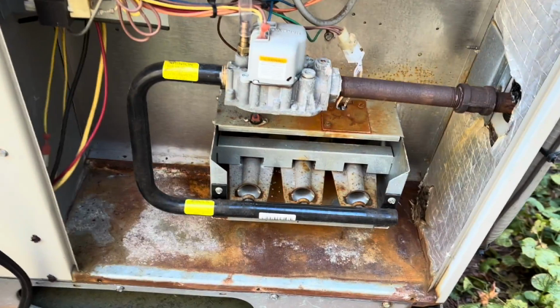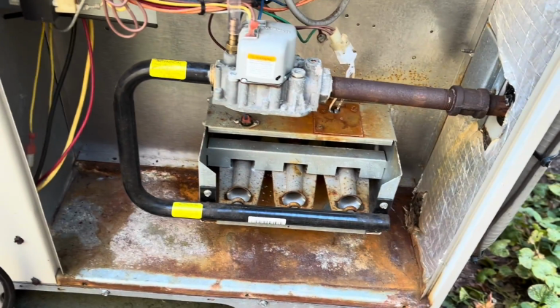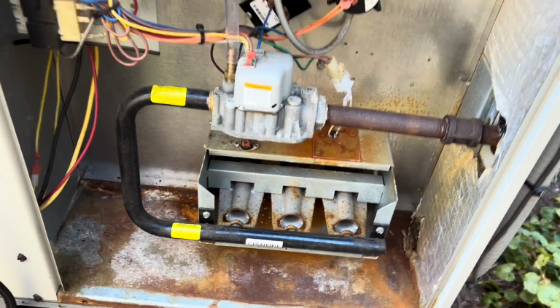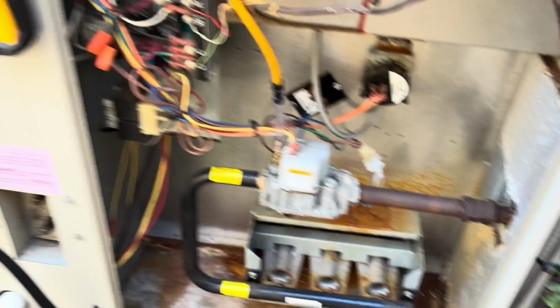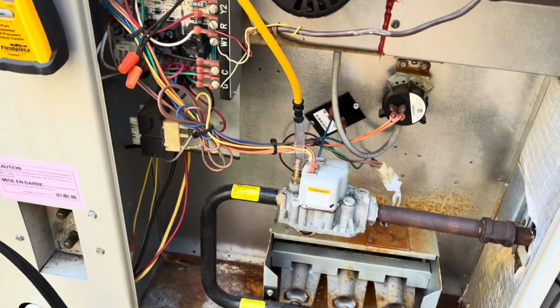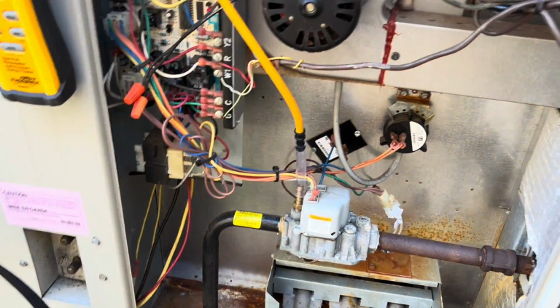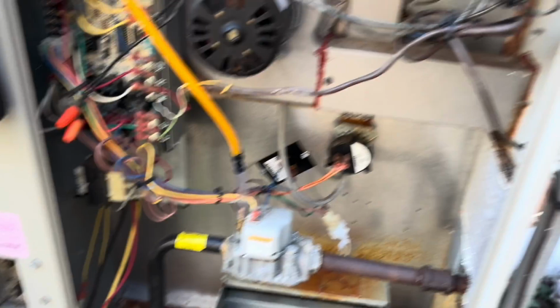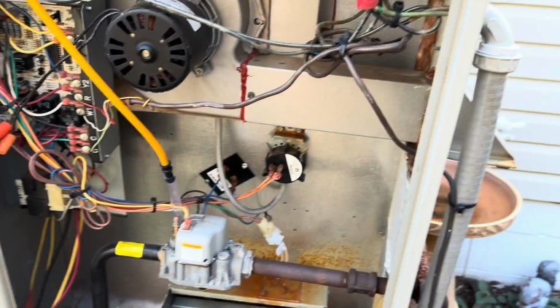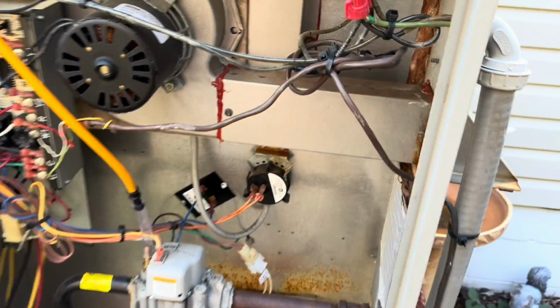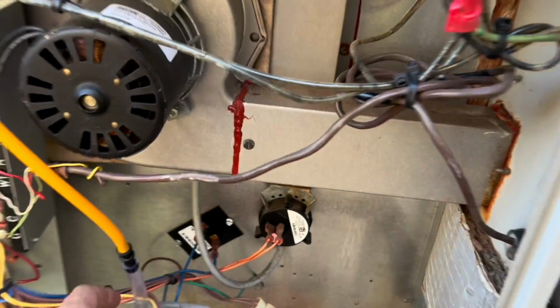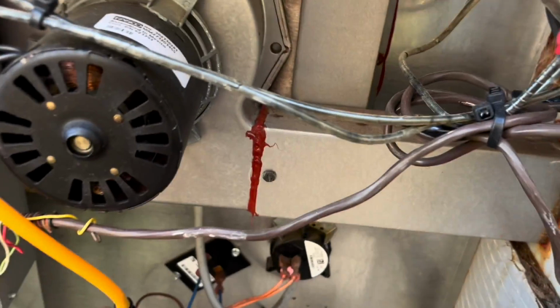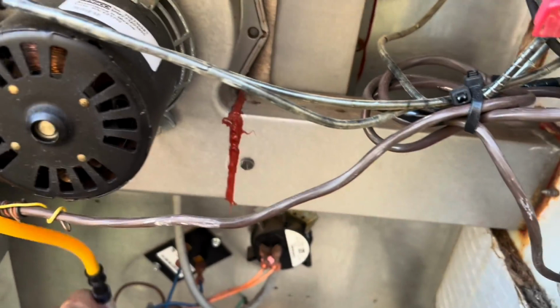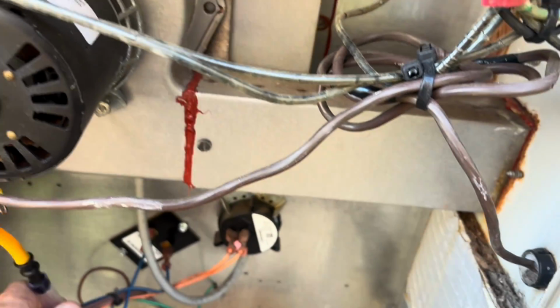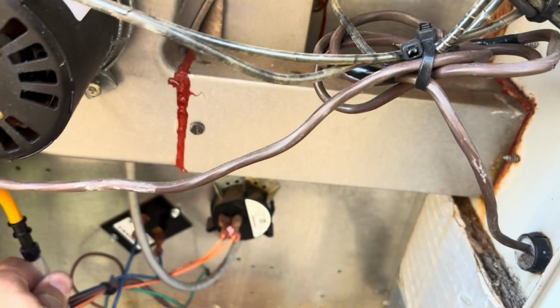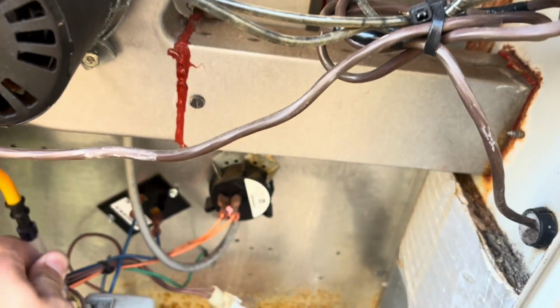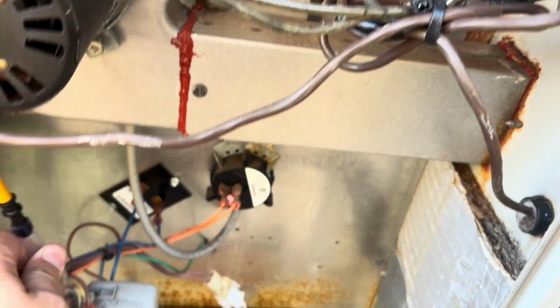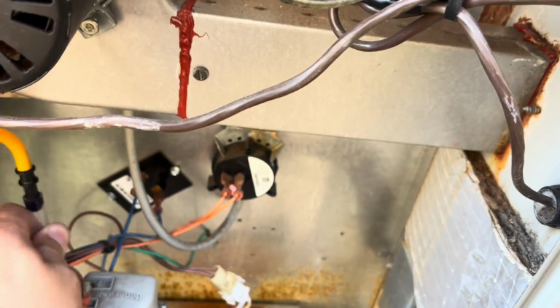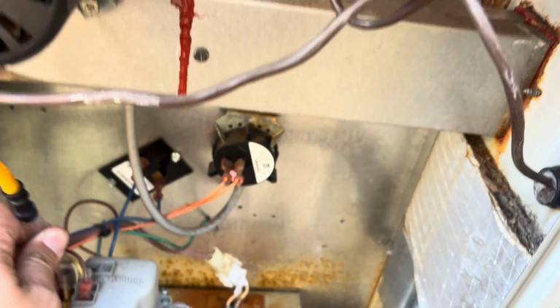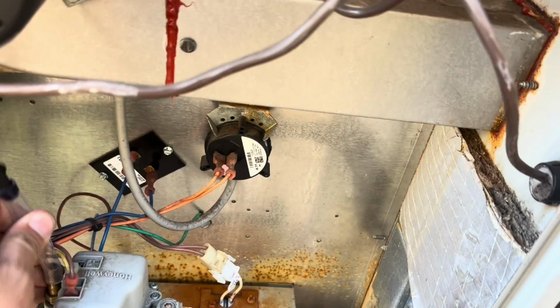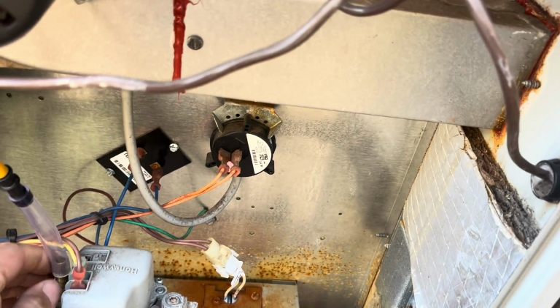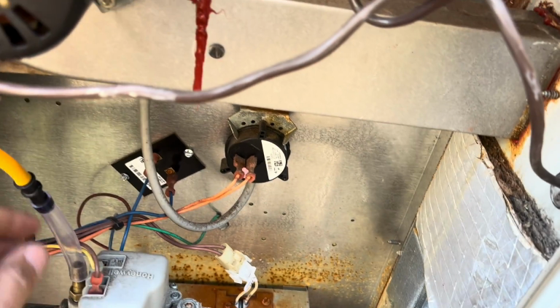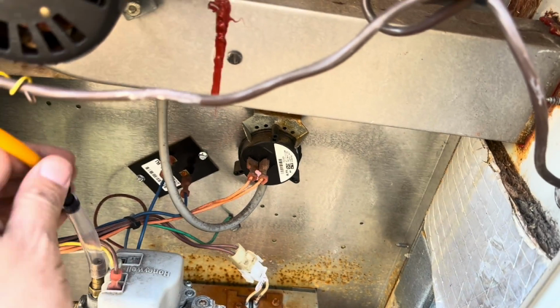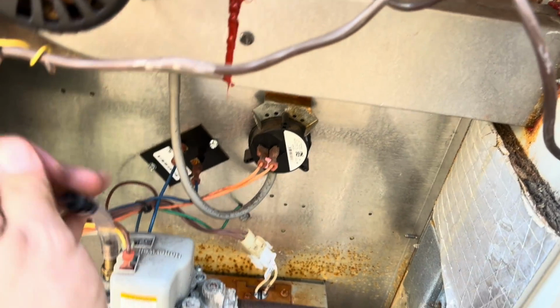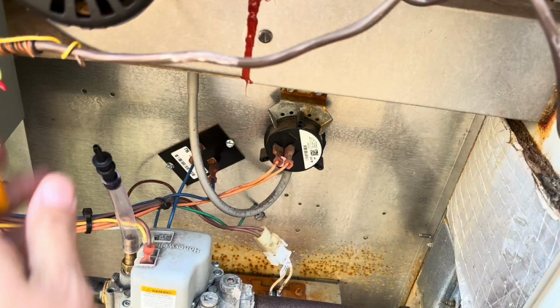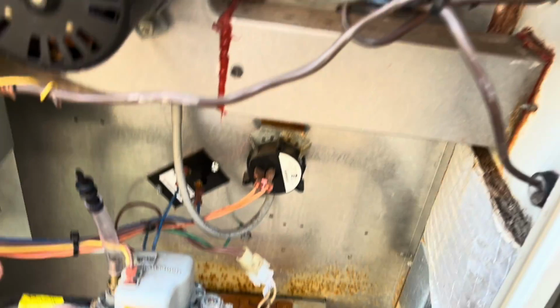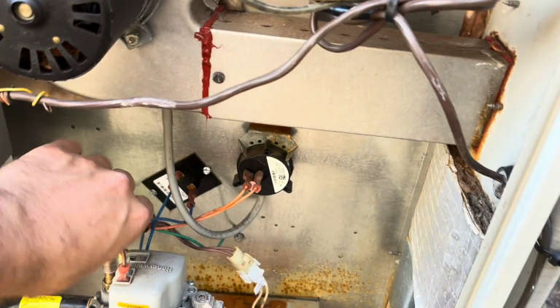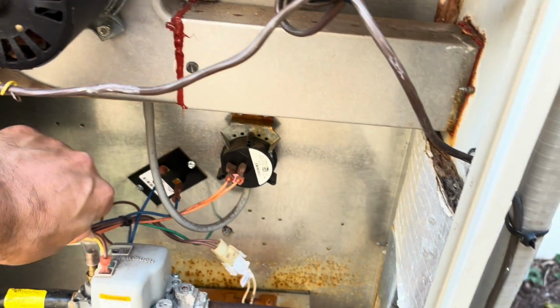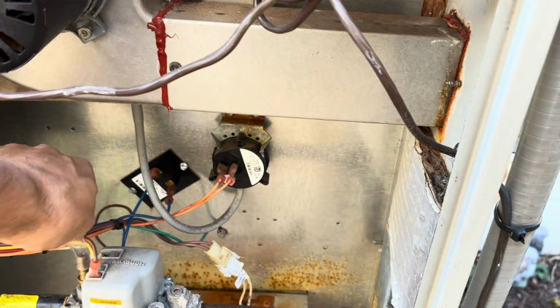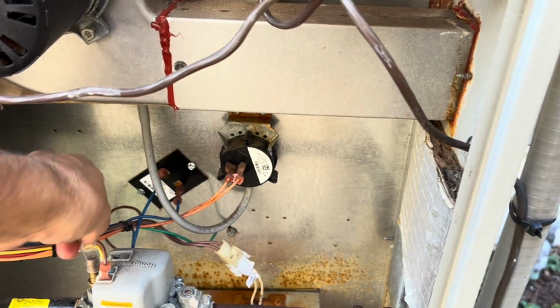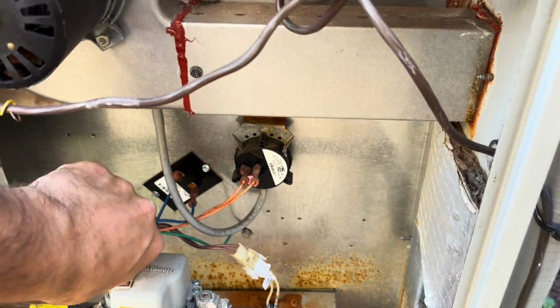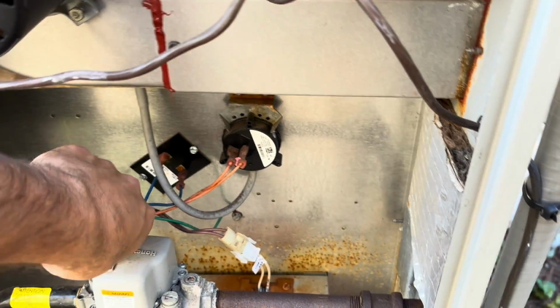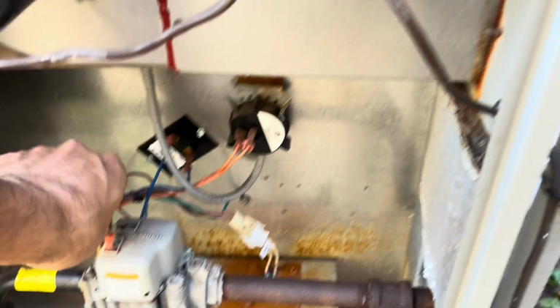Everything seems like it's running good. I just don't know where all this water is coming from — or all this rust, I should say.